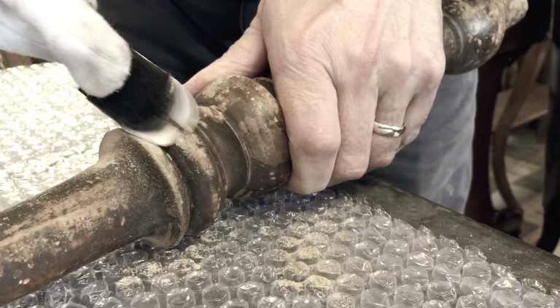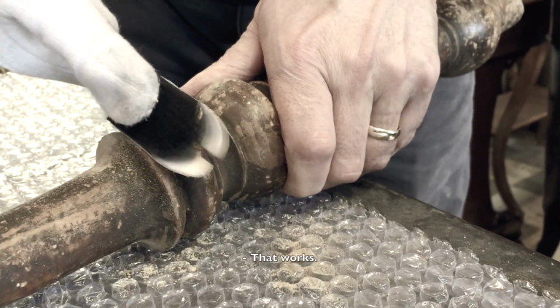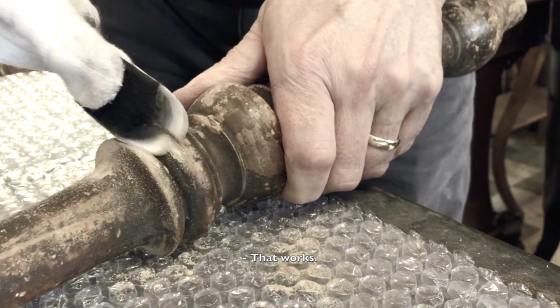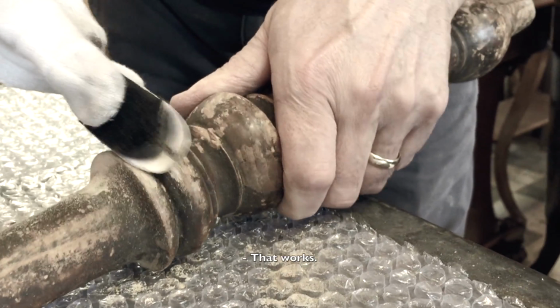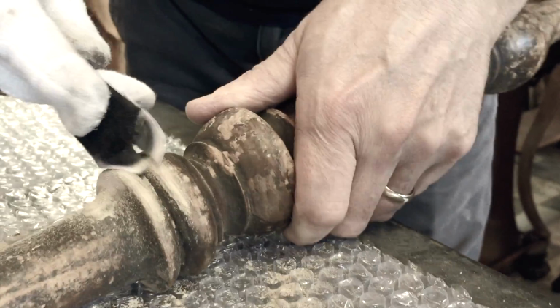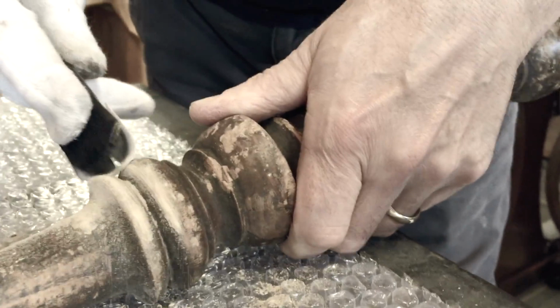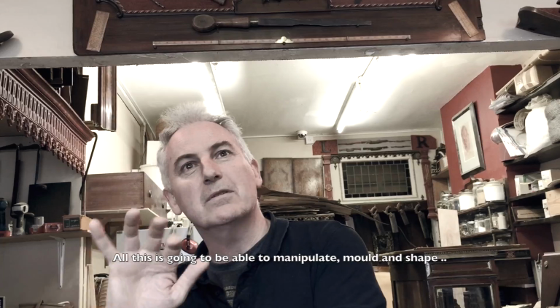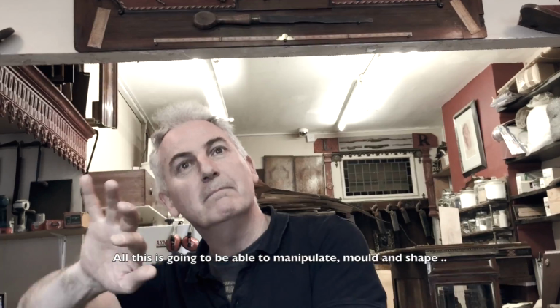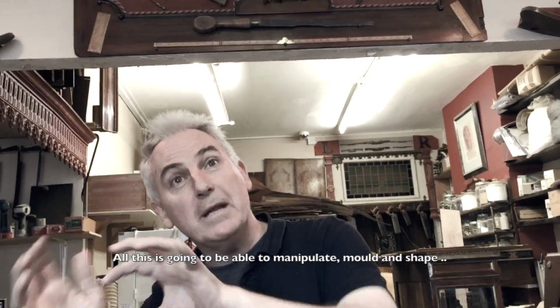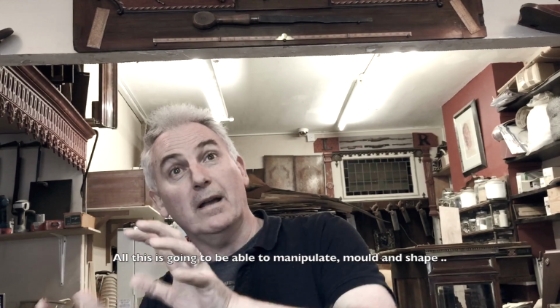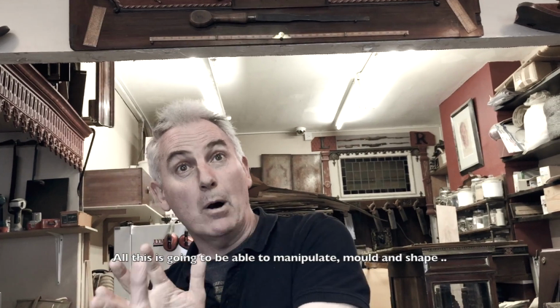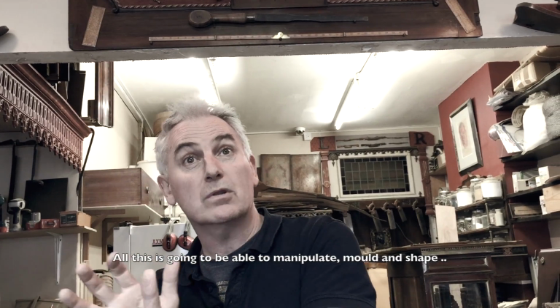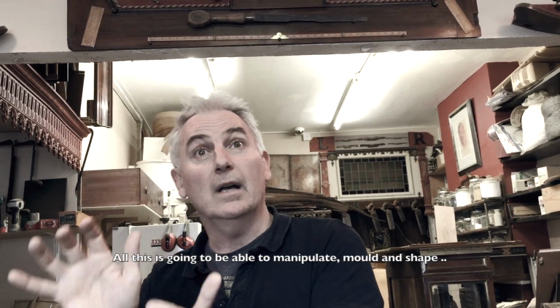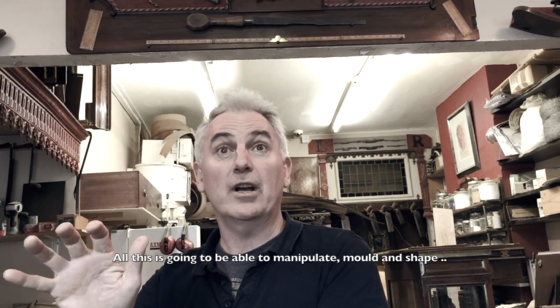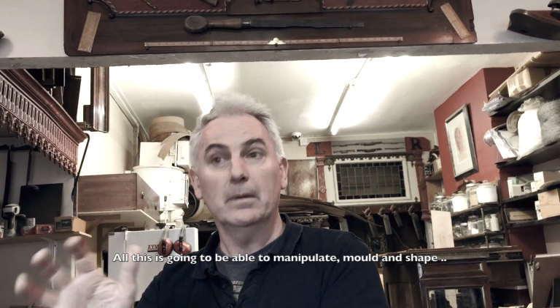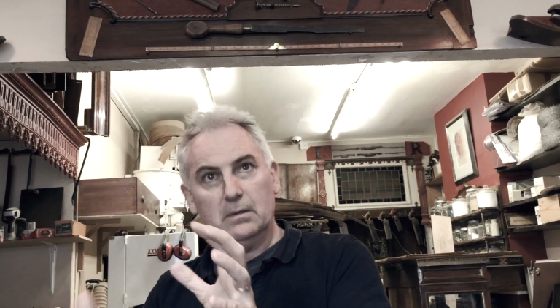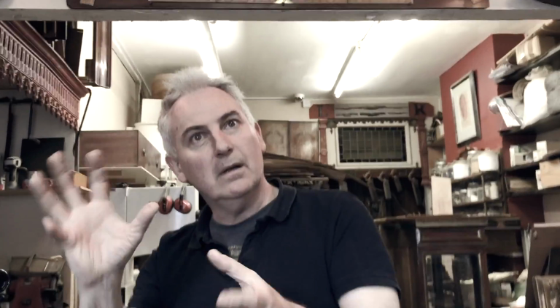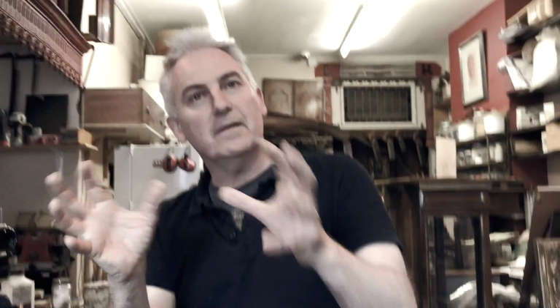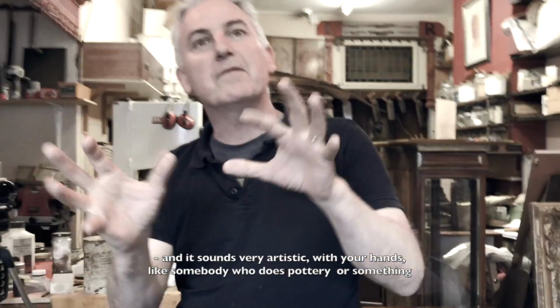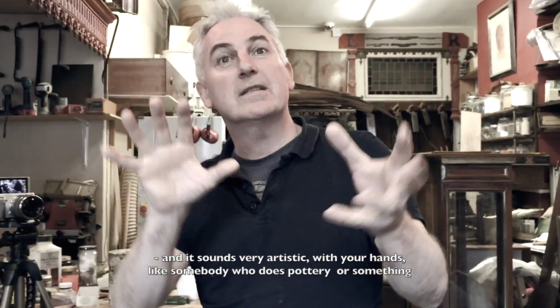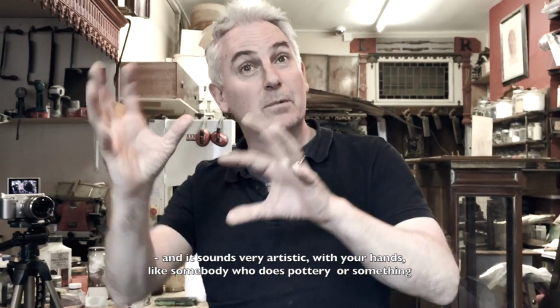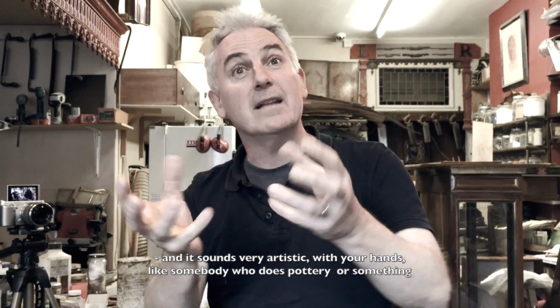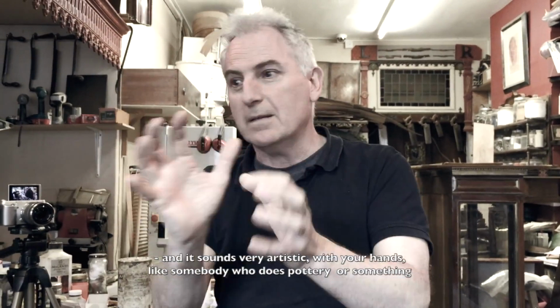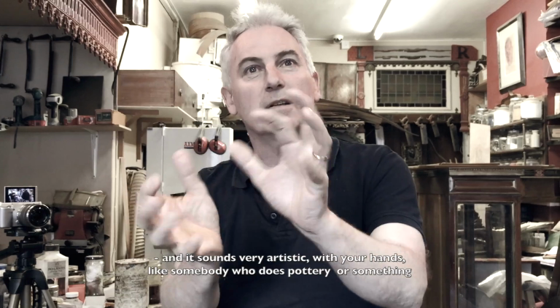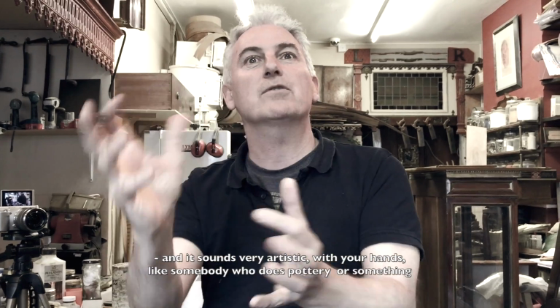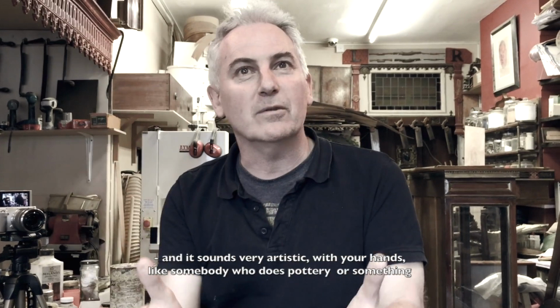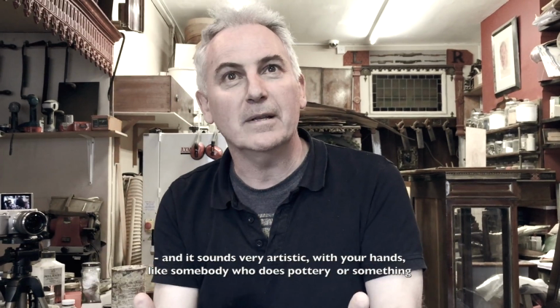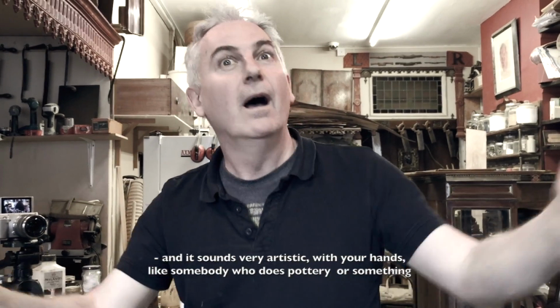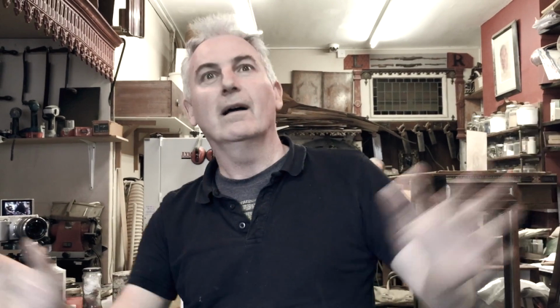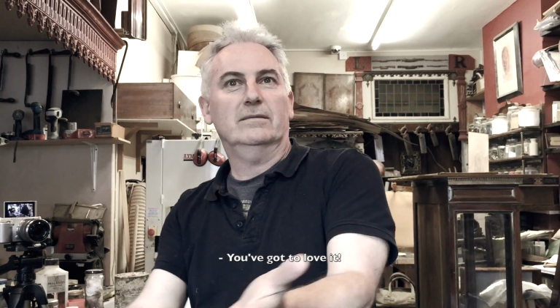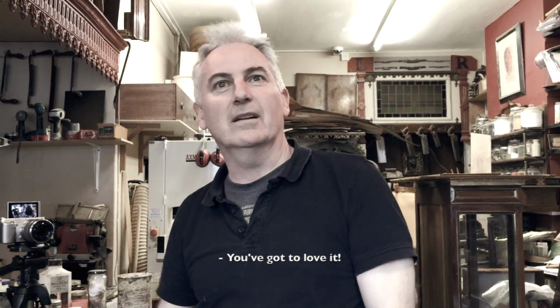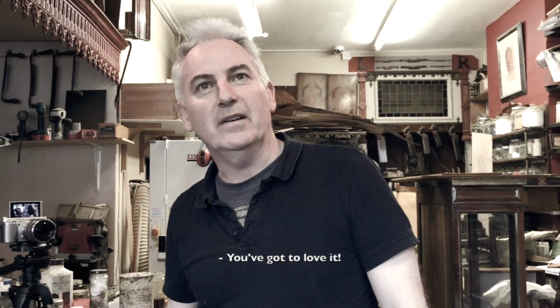That works. All this is going to be able to manipulate and mould and shape. And if someone's very artistic with their hands, like someone who does pottery or something, you're going to love it.